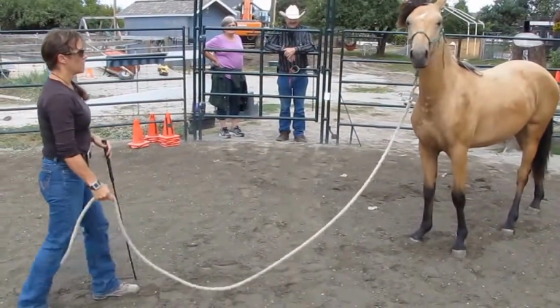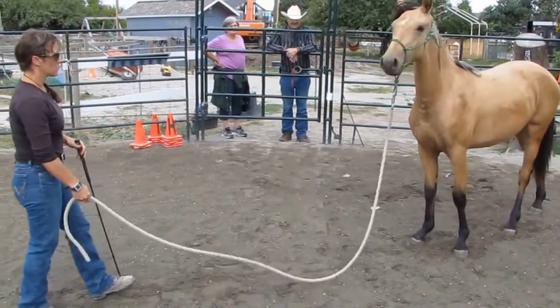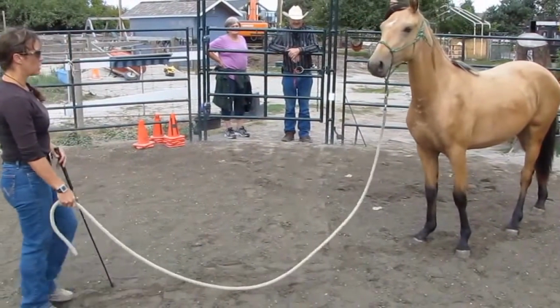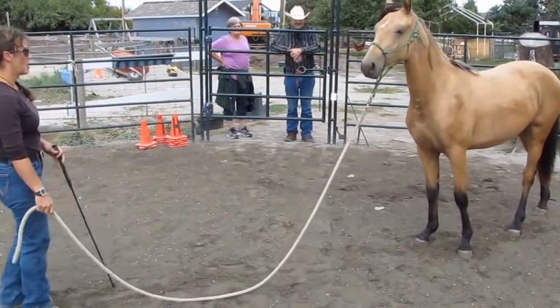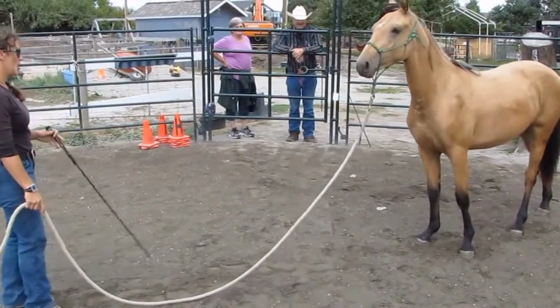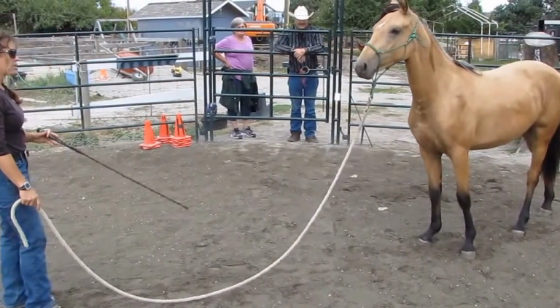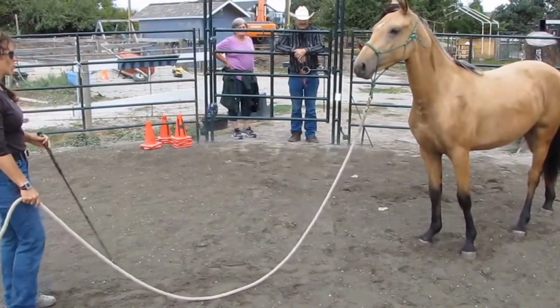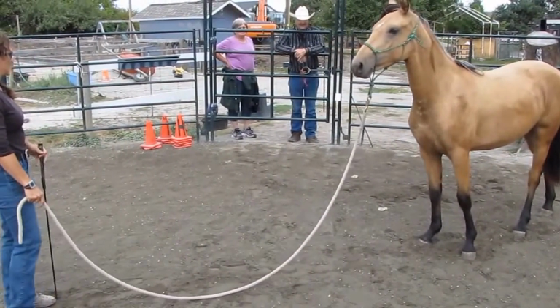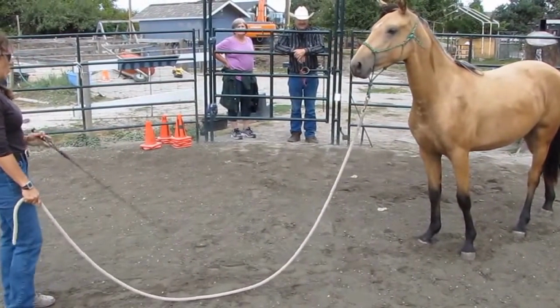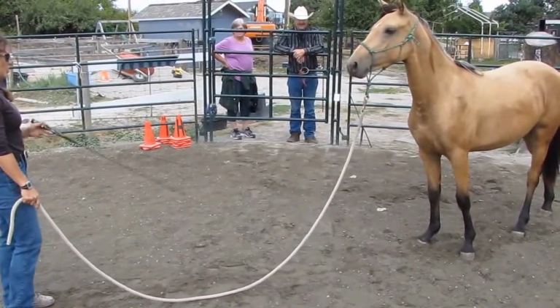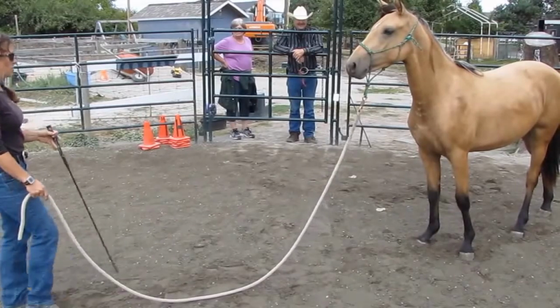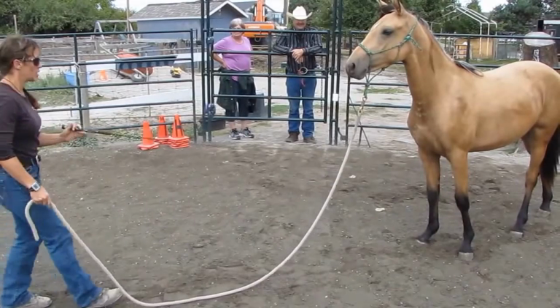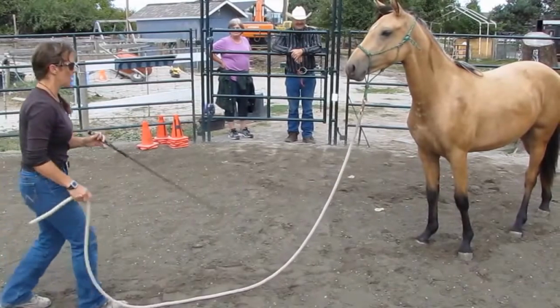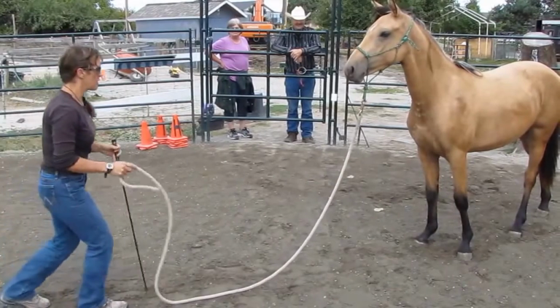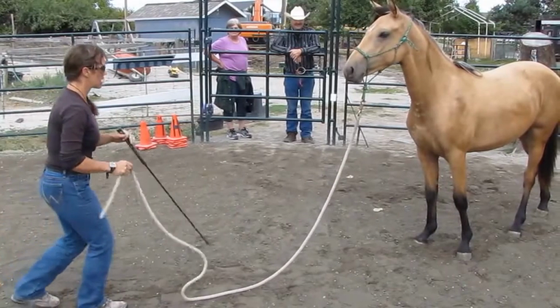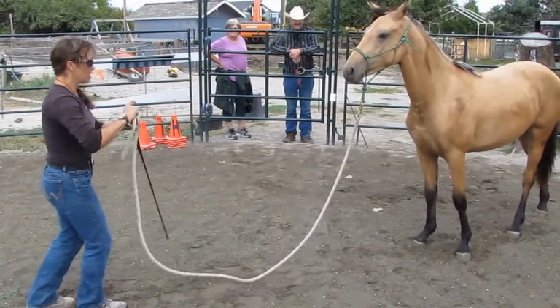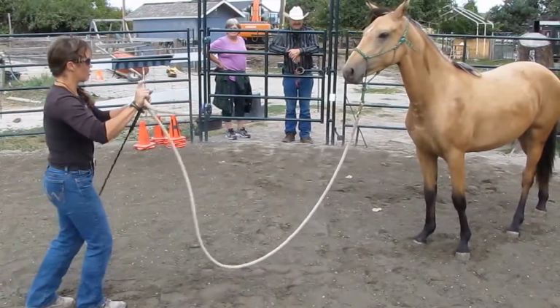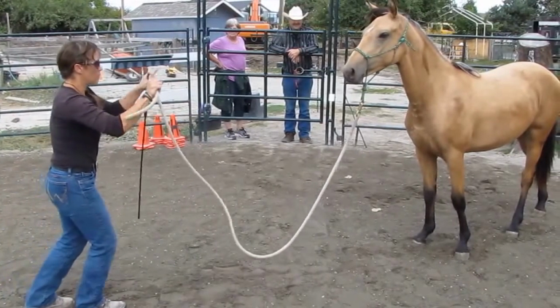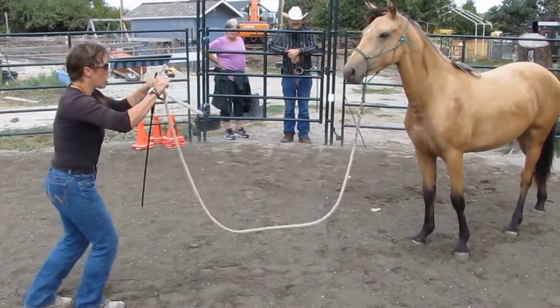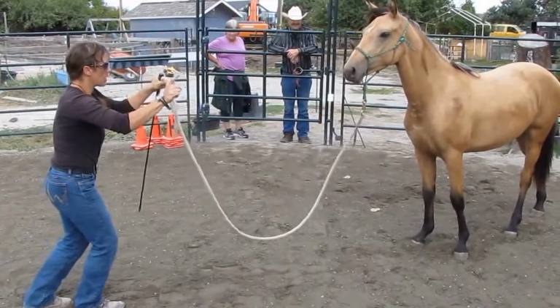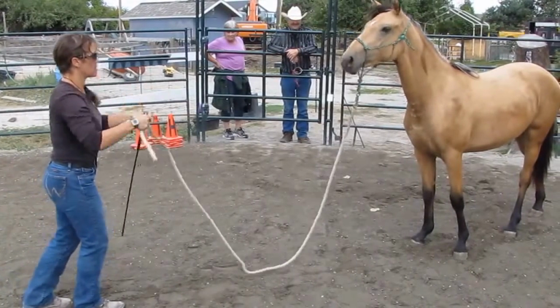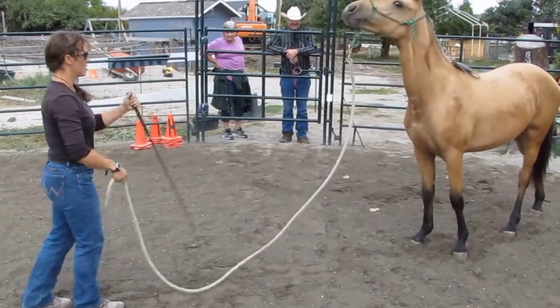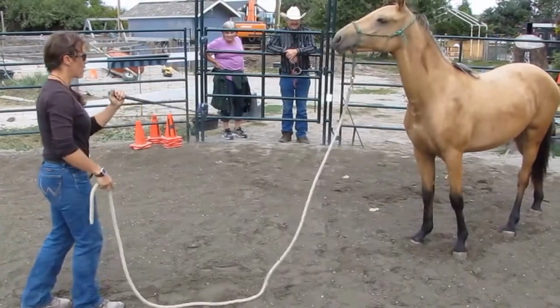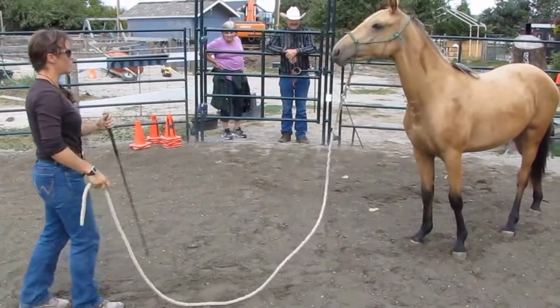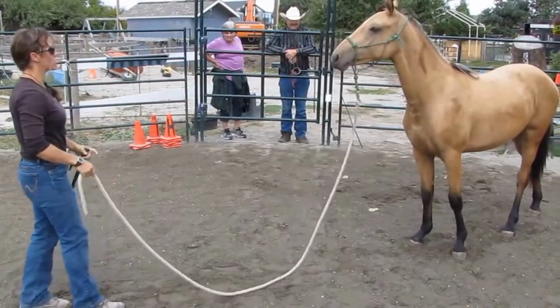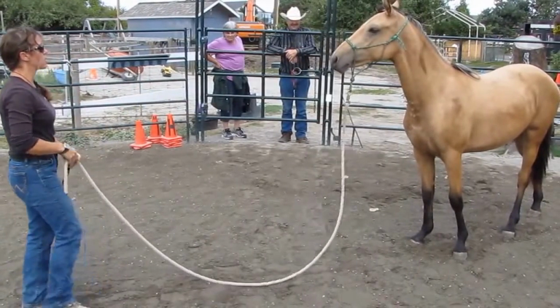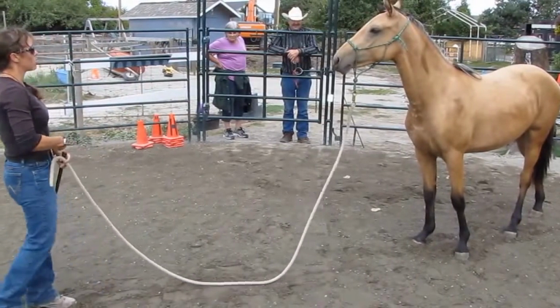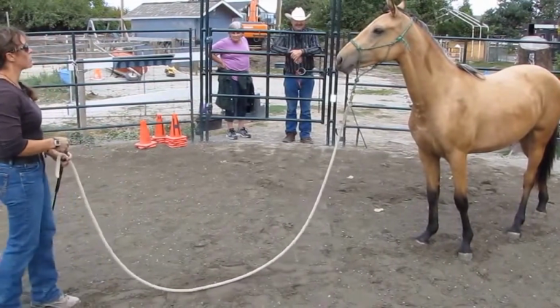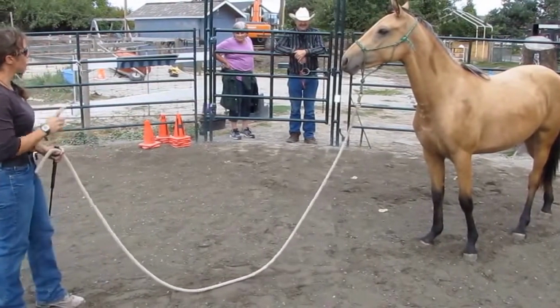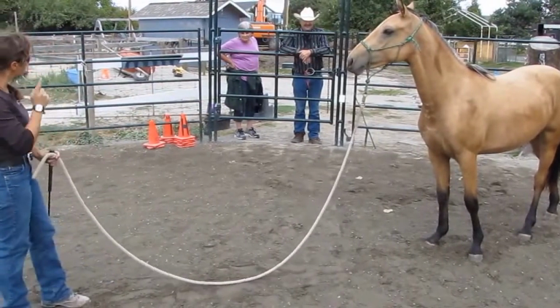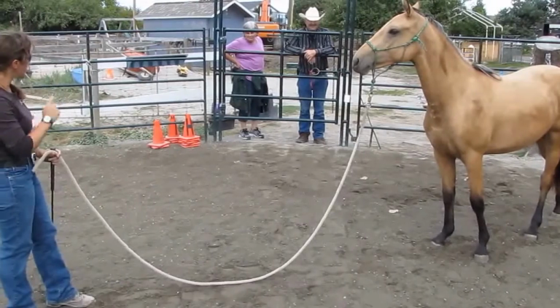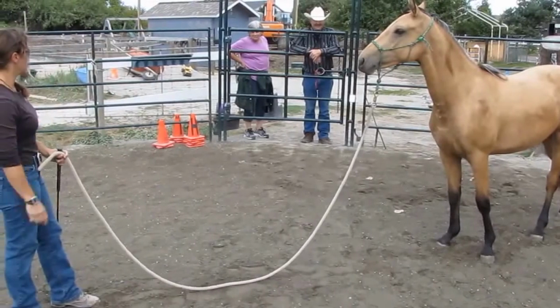So wiggle the line — it doesn't matter the technique. You can walk like this, you can wave this, just making it known that she's not allowed to move.